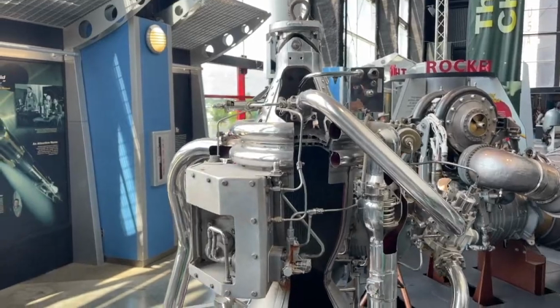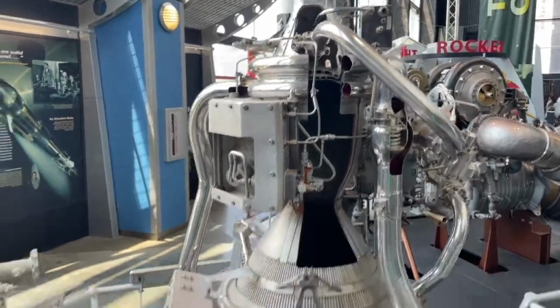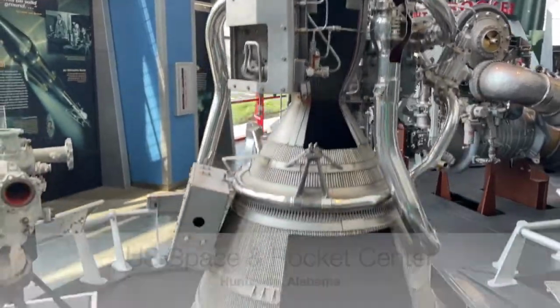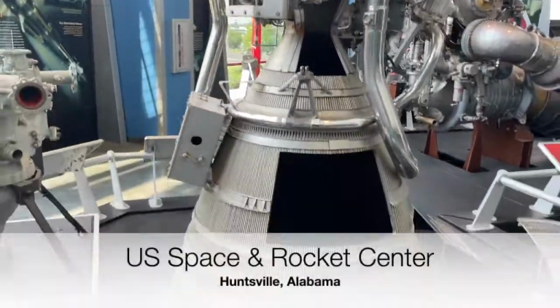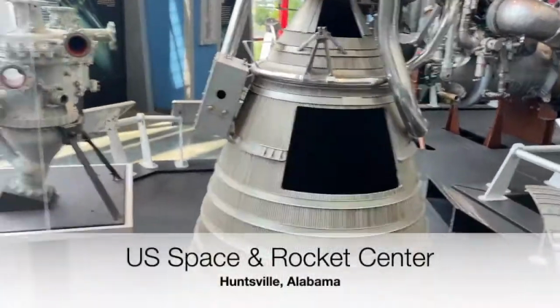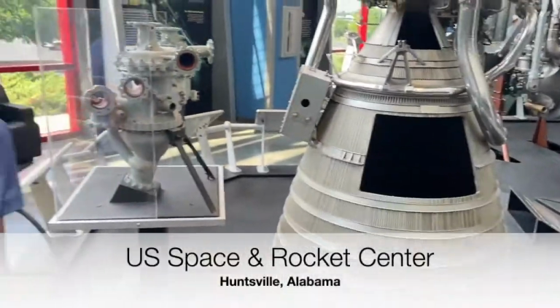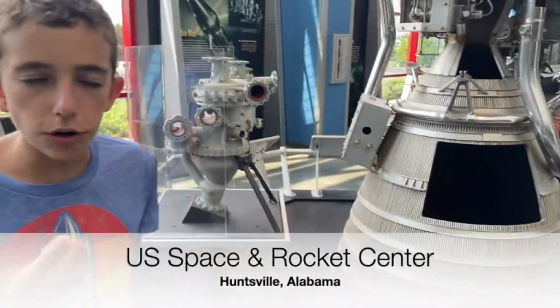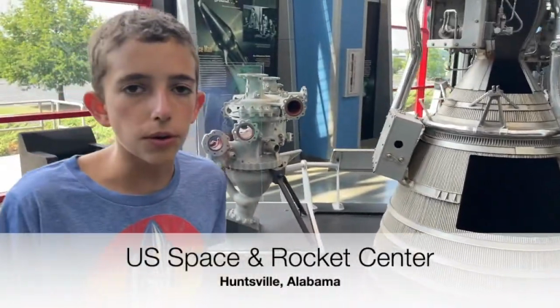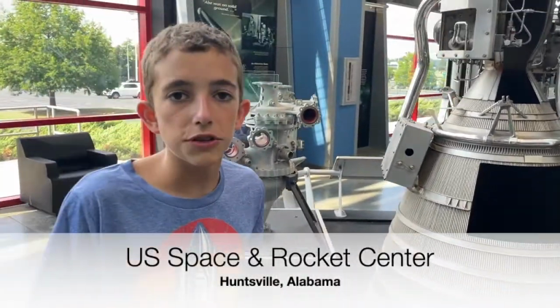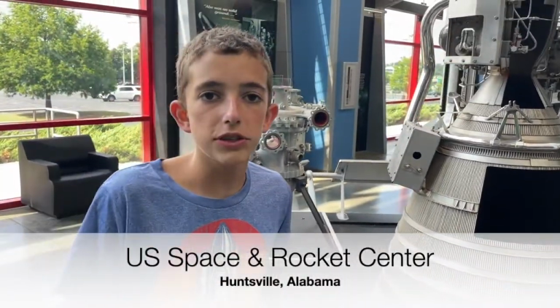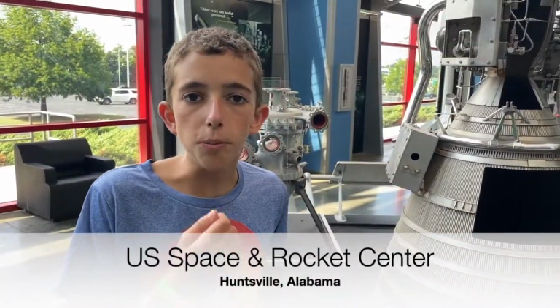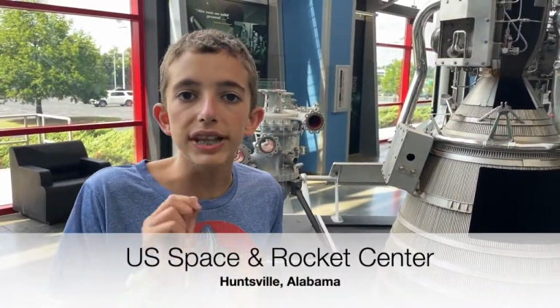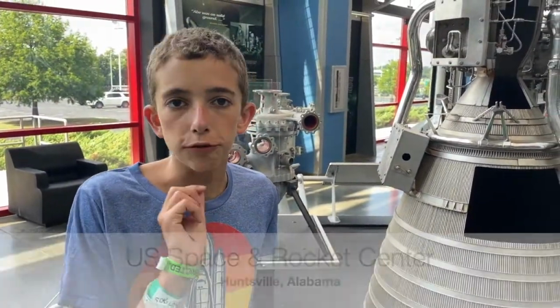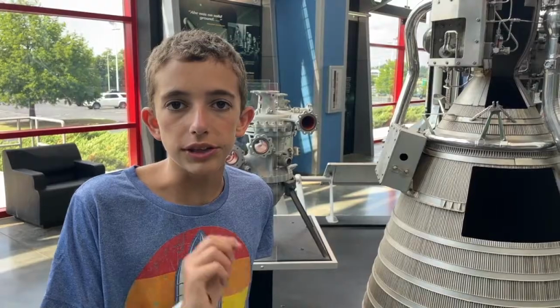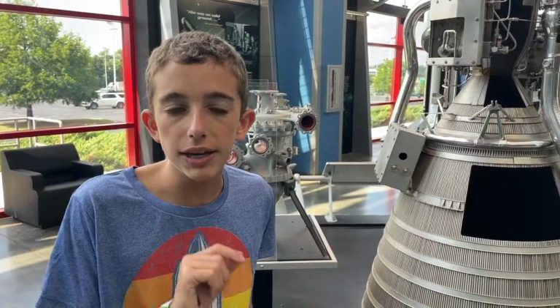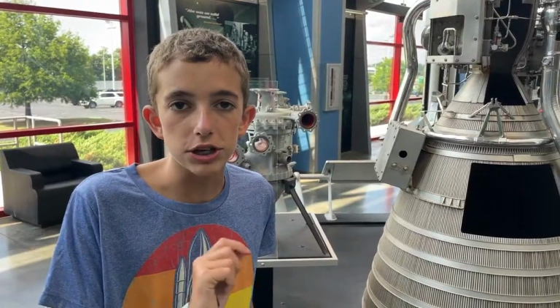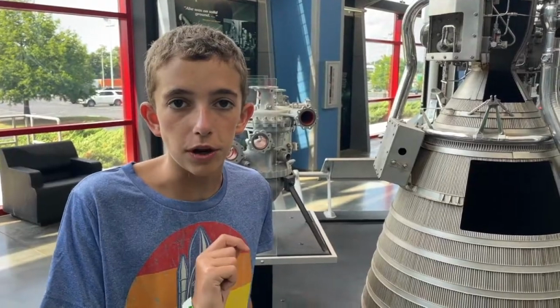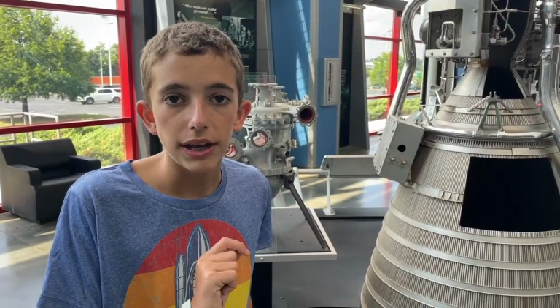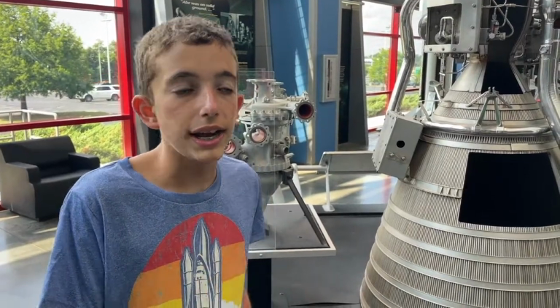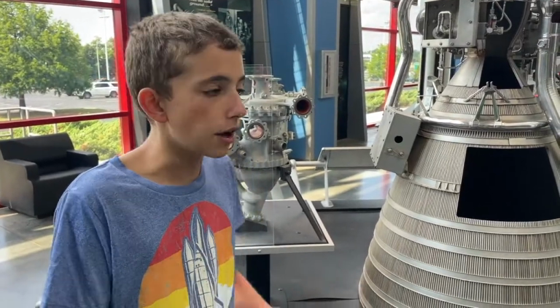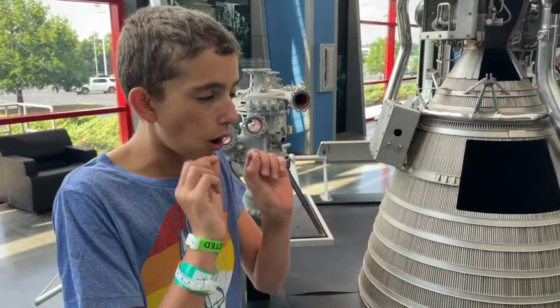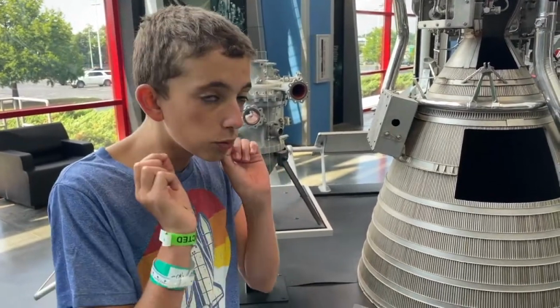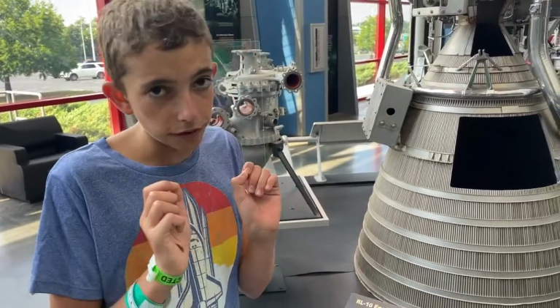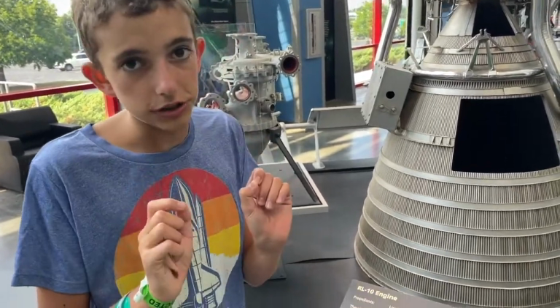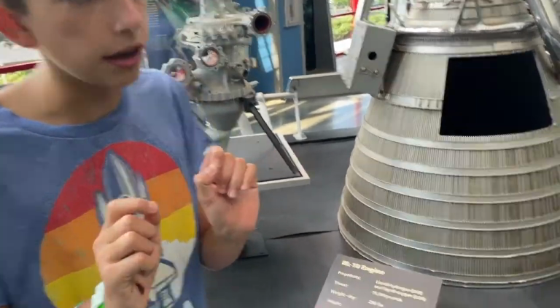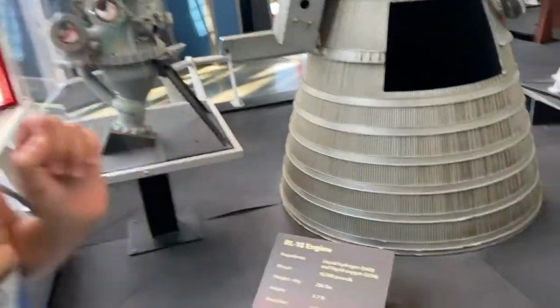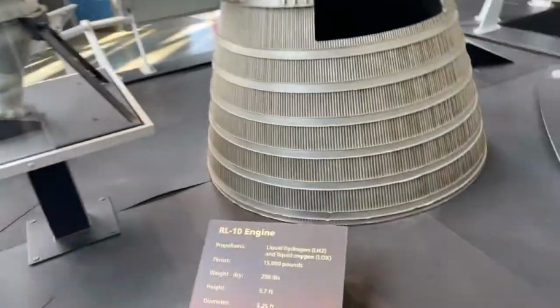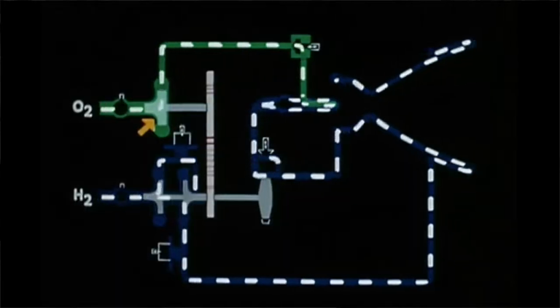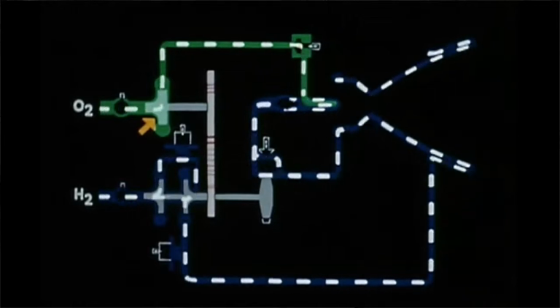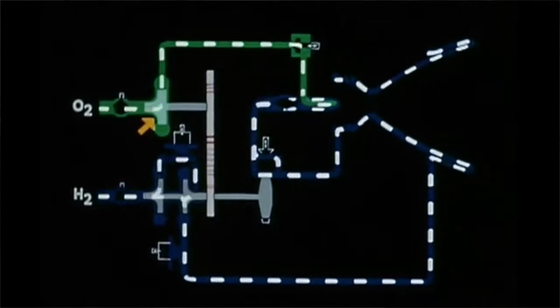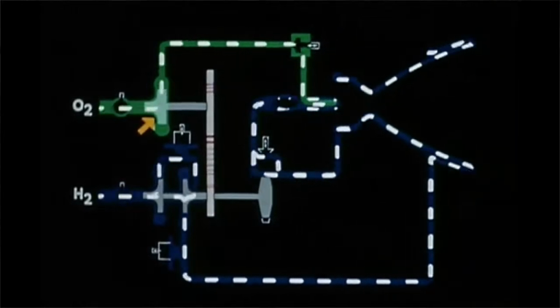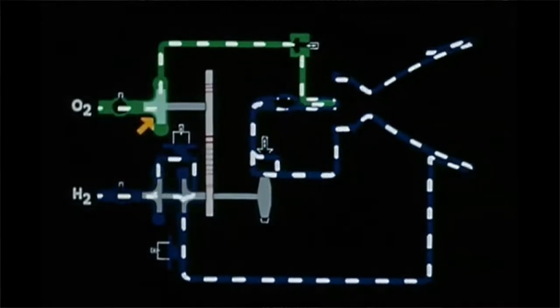The reason this engine is so important is because it's almost never failed any mission it's been on. It is a really efficient design, from the turbo pumps to the way it pumps fuel.